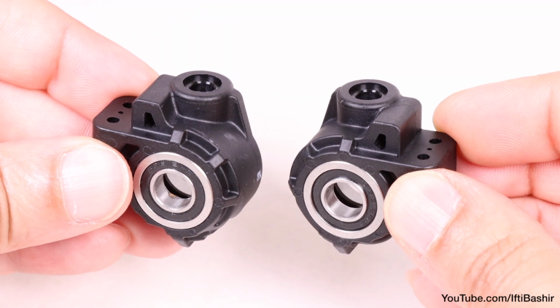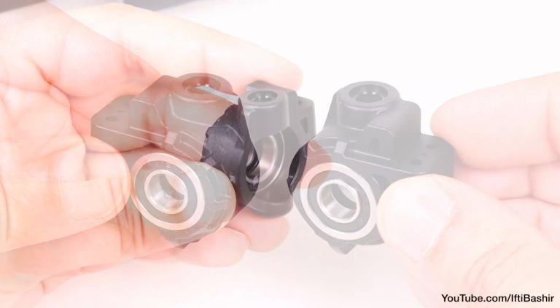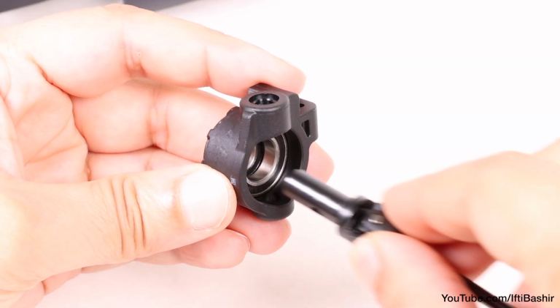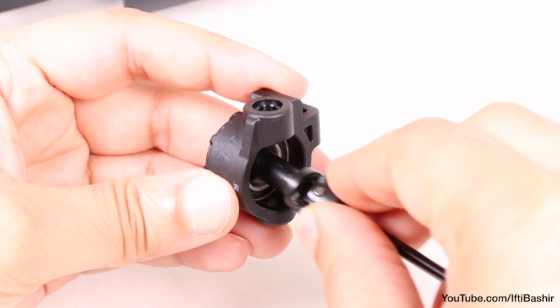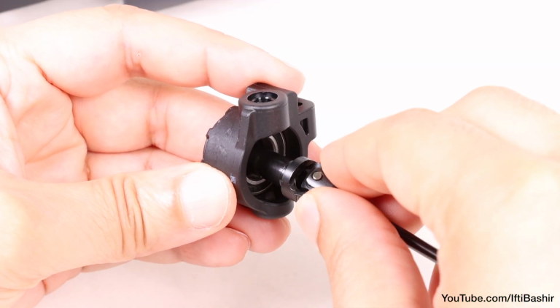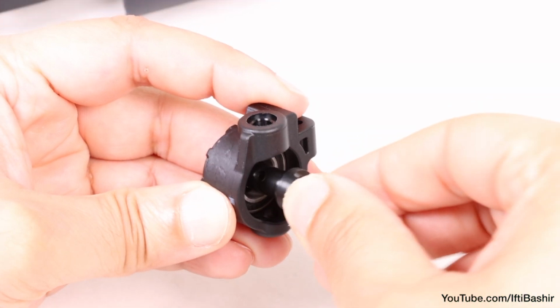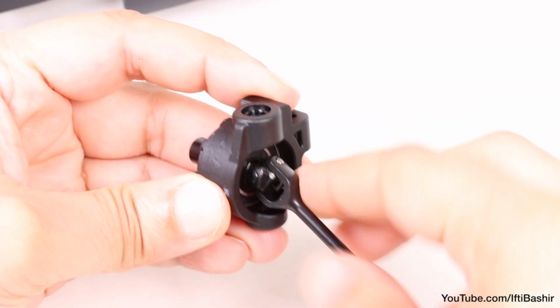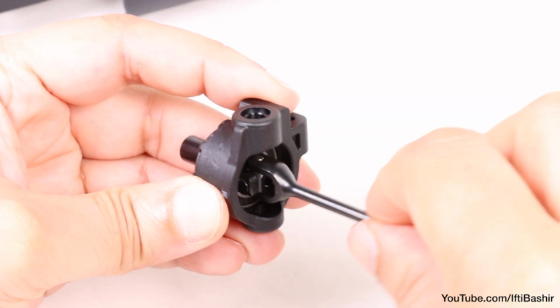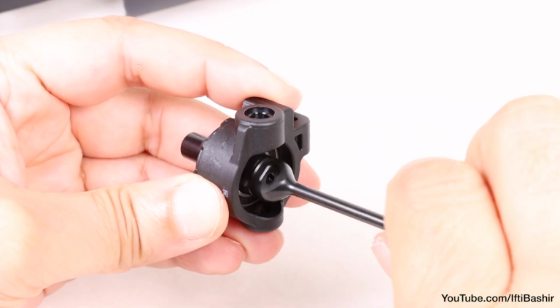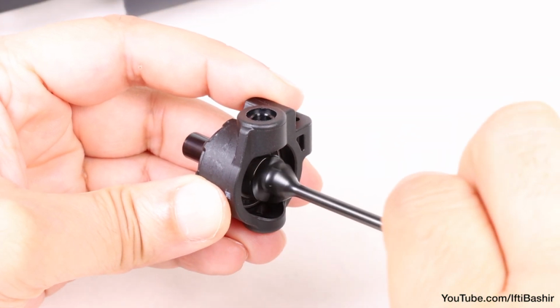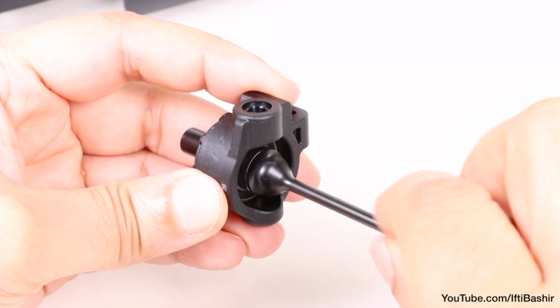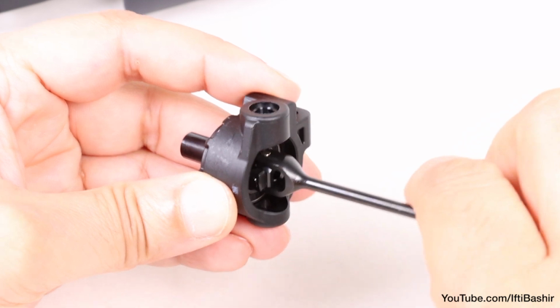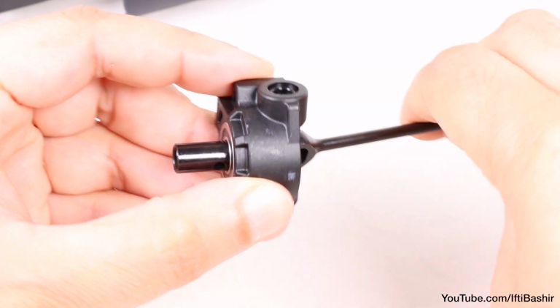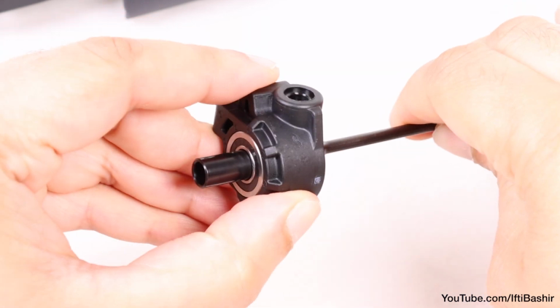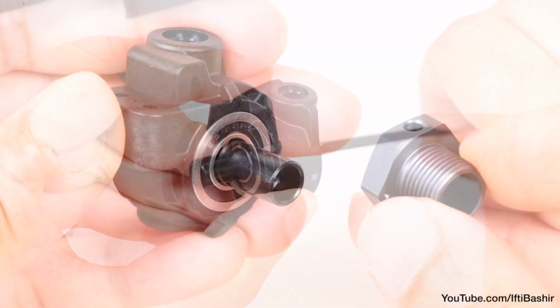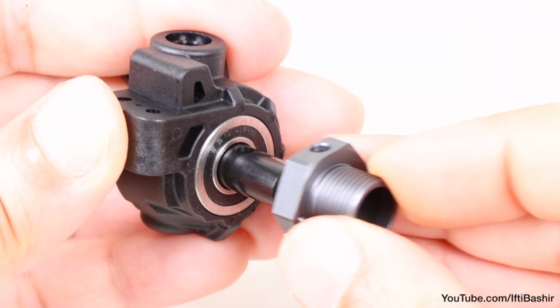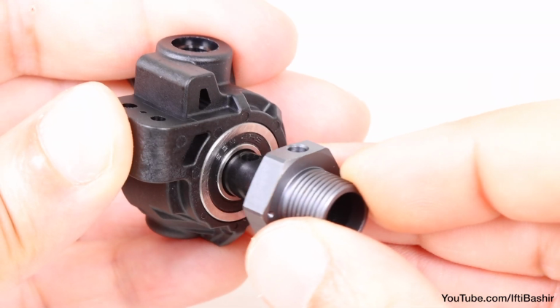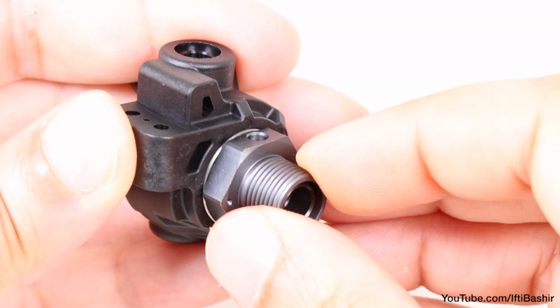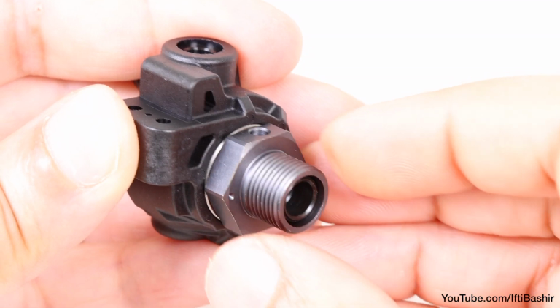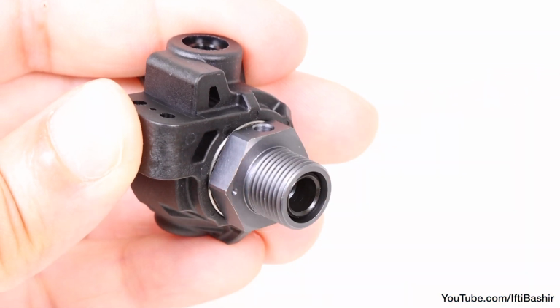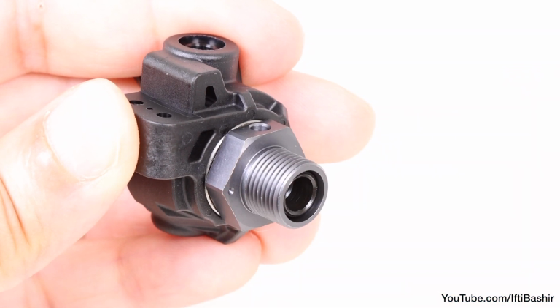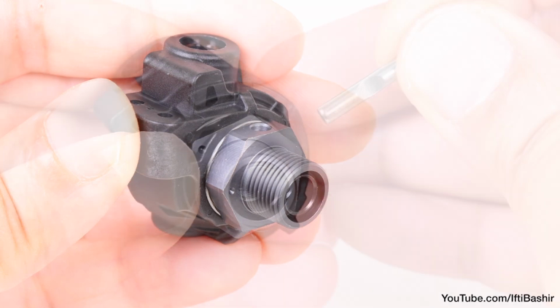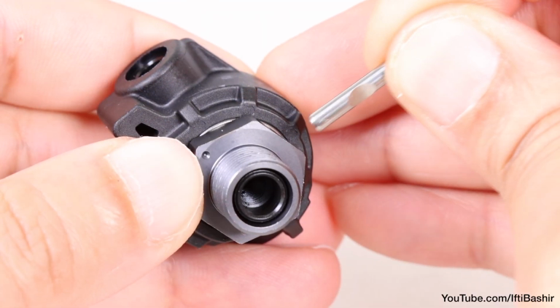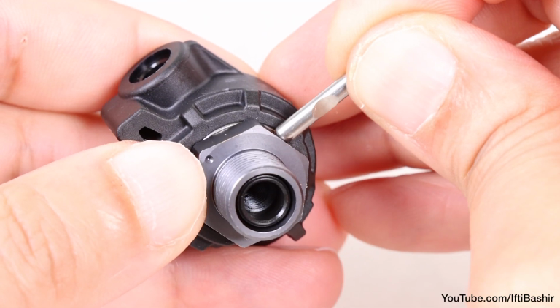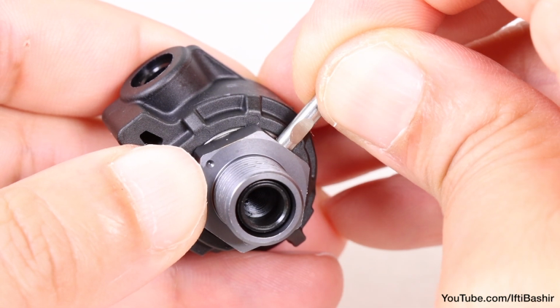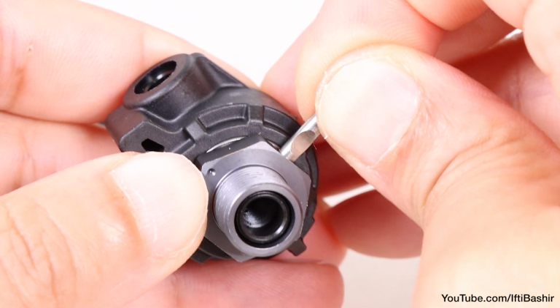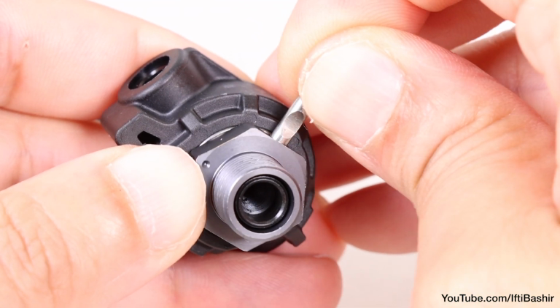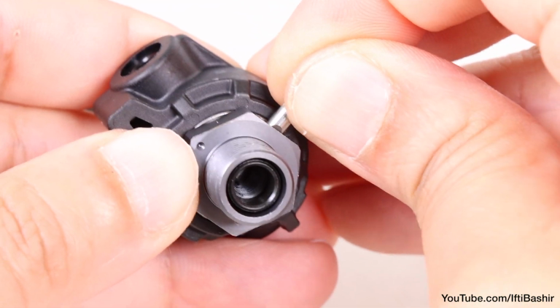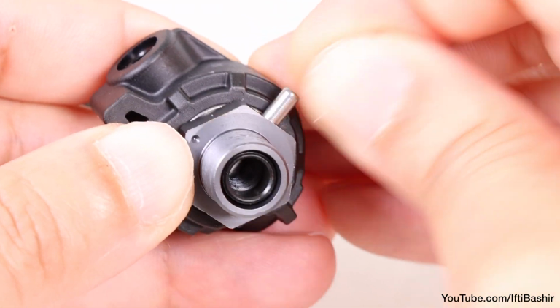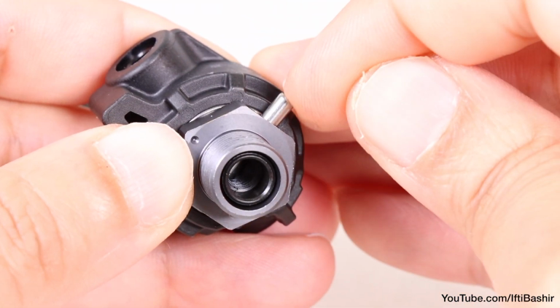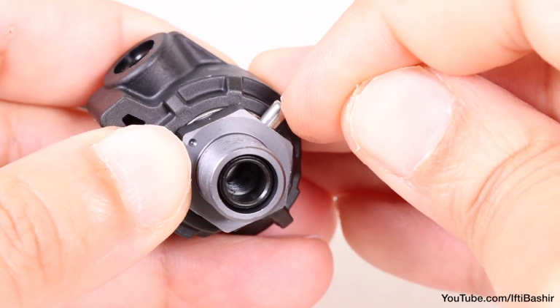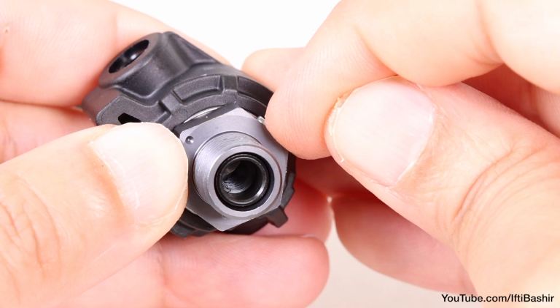Next we insert the pre-built universal drive shaft, giving it a turn to make sure it's completely free. After which we can drop on a 17mm wheel hex and insert the retaining pin, taking care to ensure the flat portion is facing outwards.